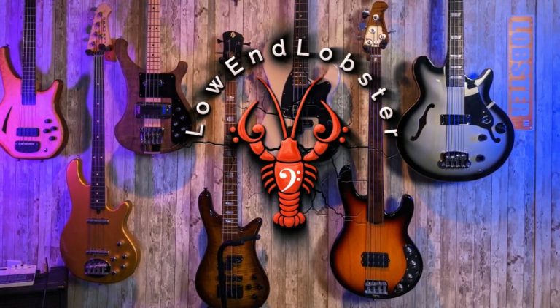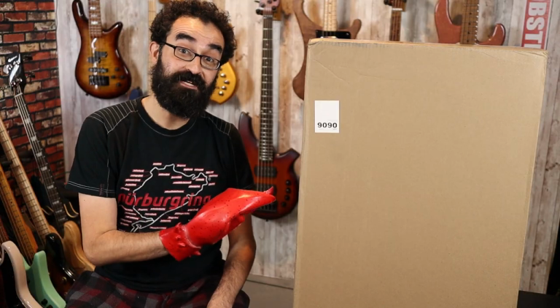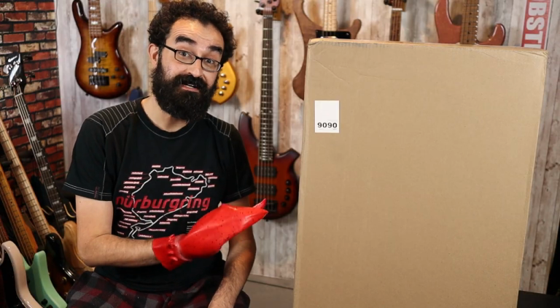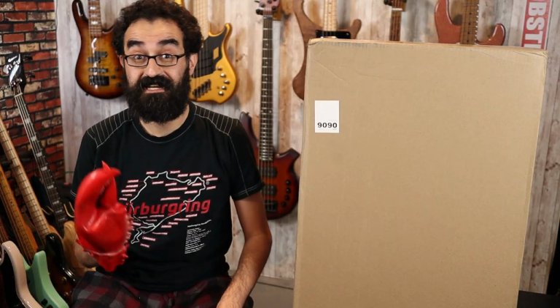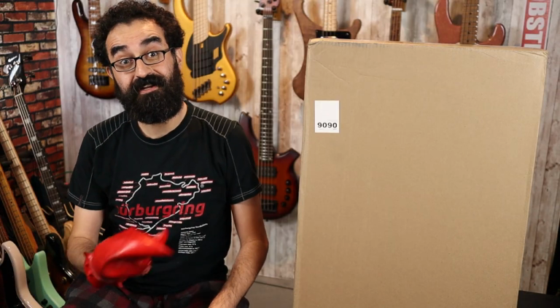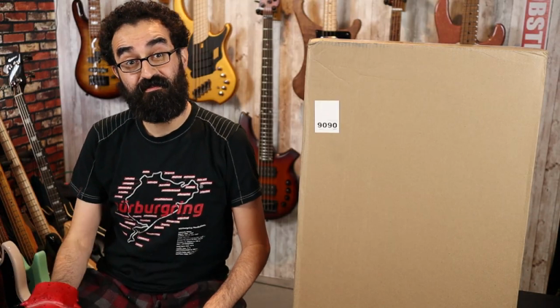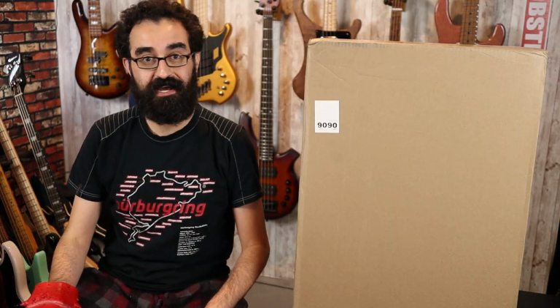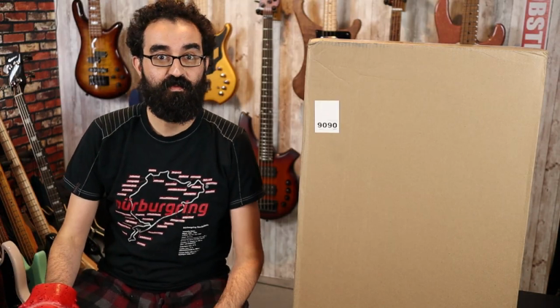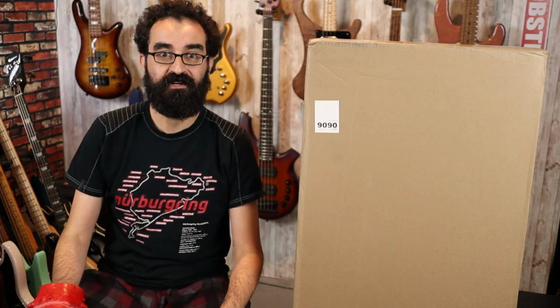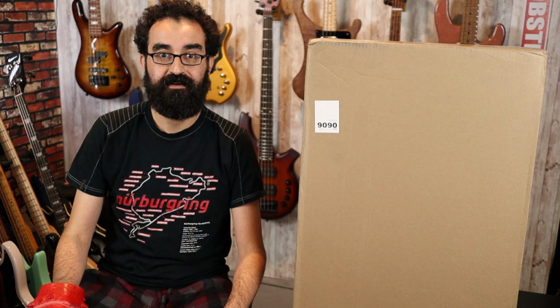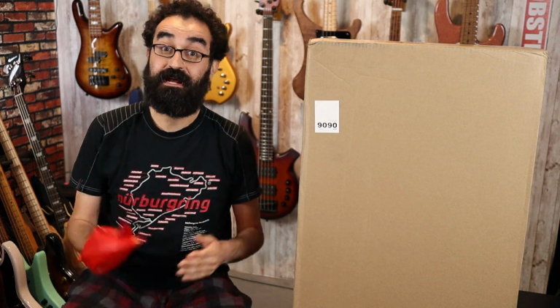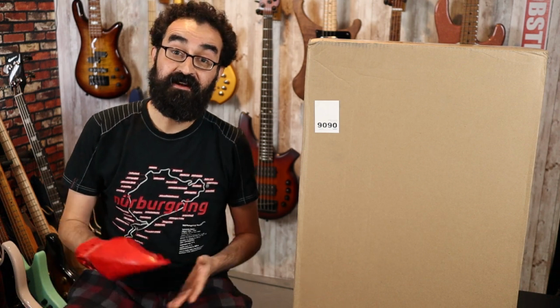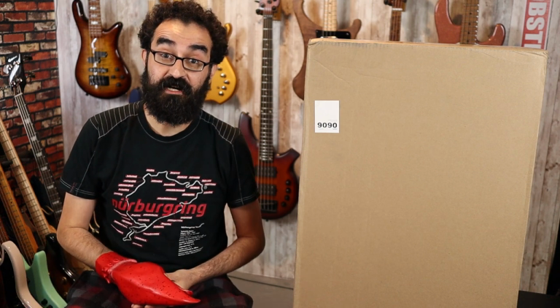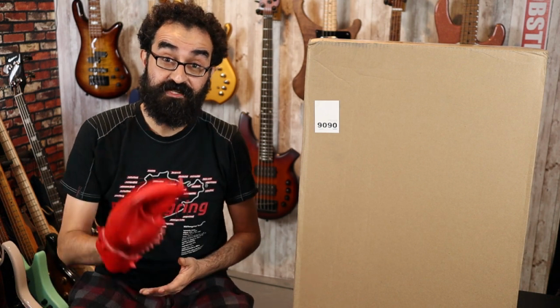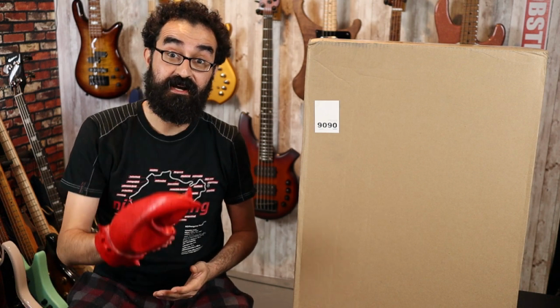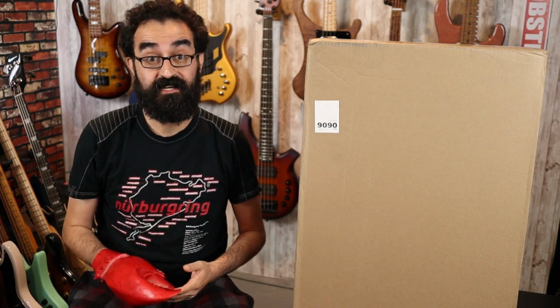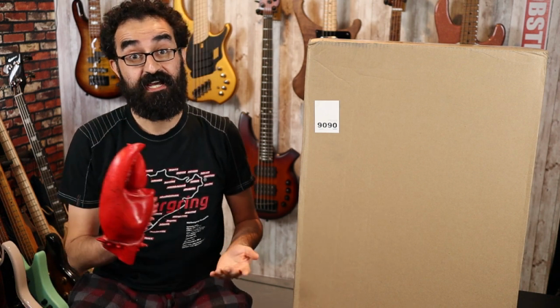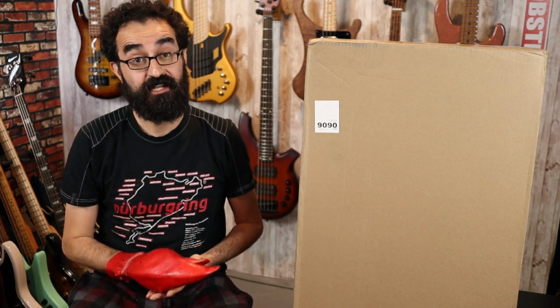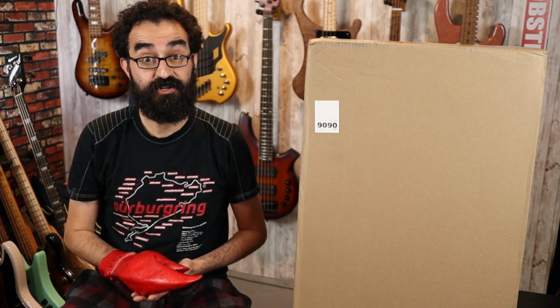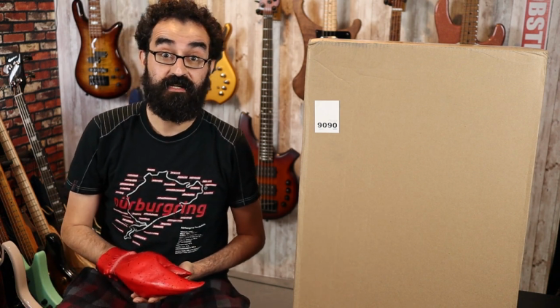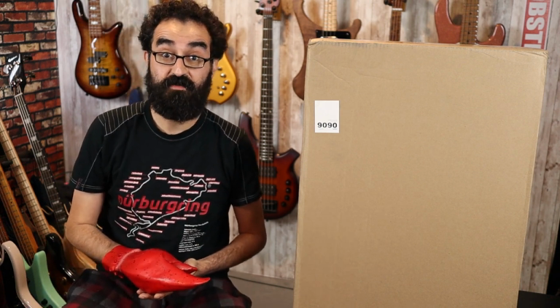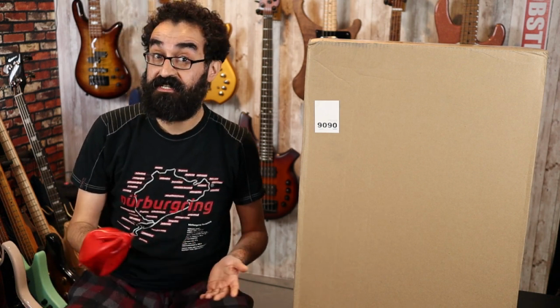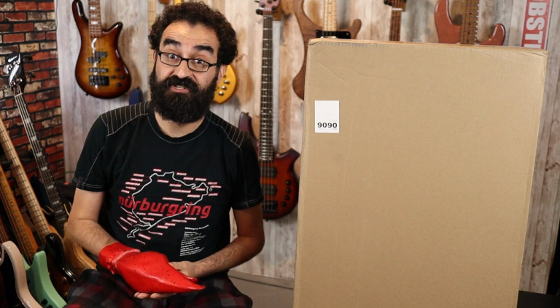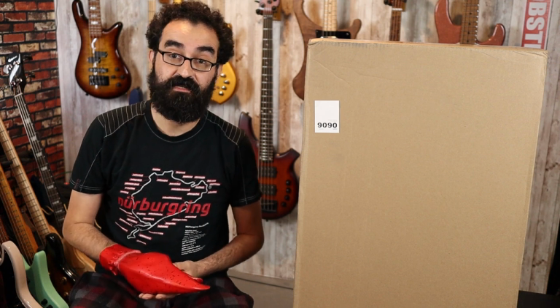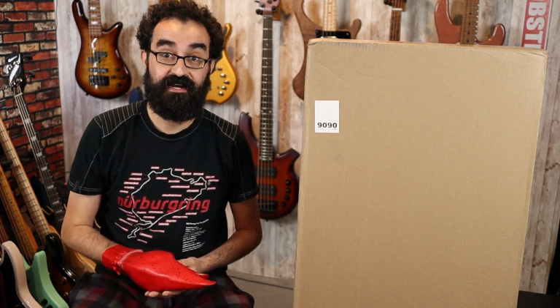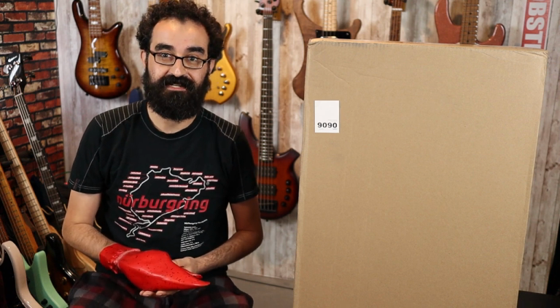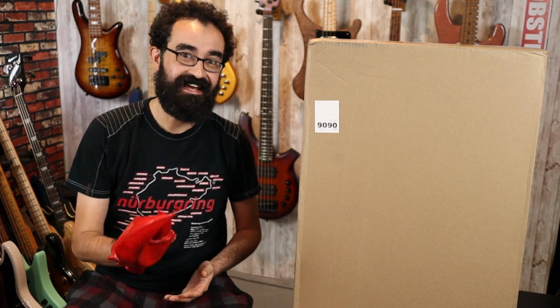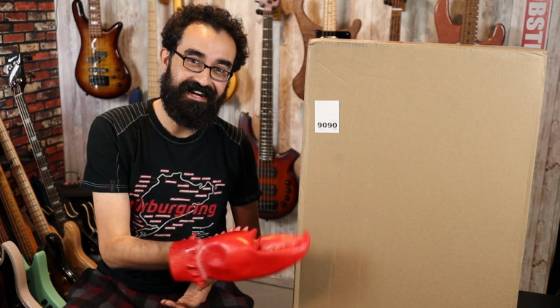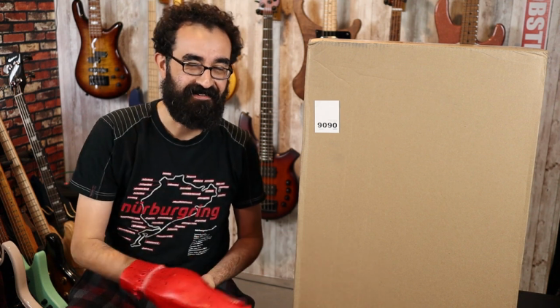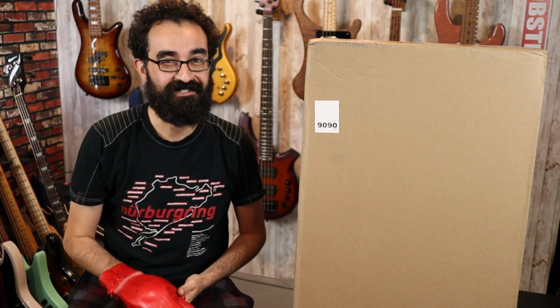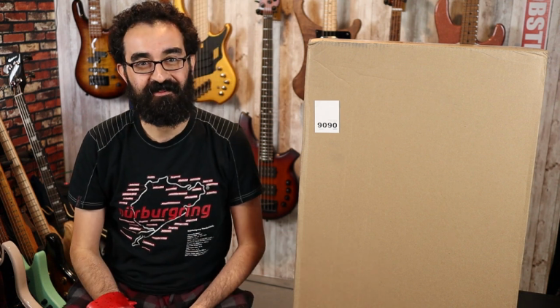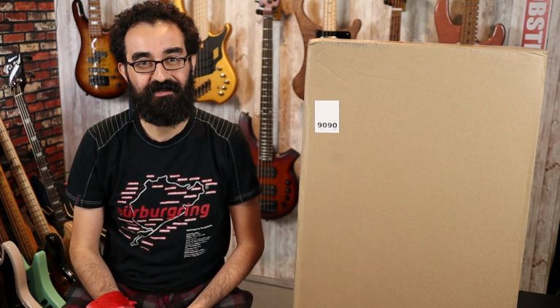In this box is a G&L Tribute LB100. Now I've gotten a lot of requests from you guys to take a look at some more G&L Tribute basses and G&L USA basses, and today we got ourselves another Tribute.